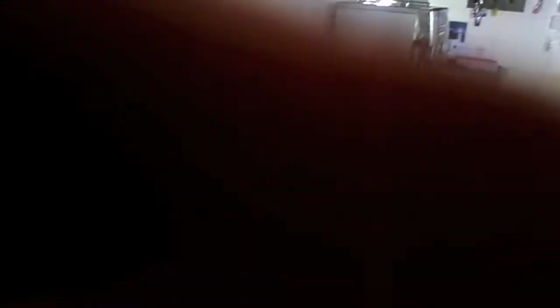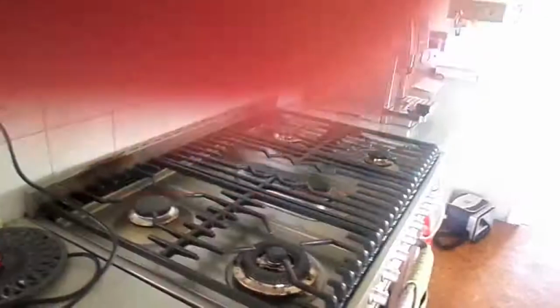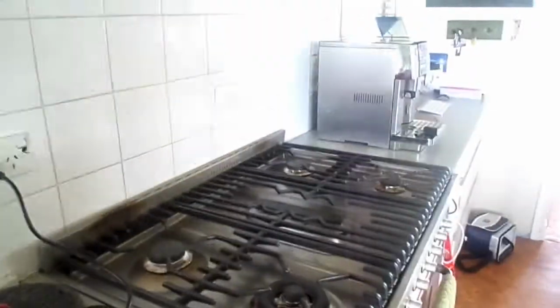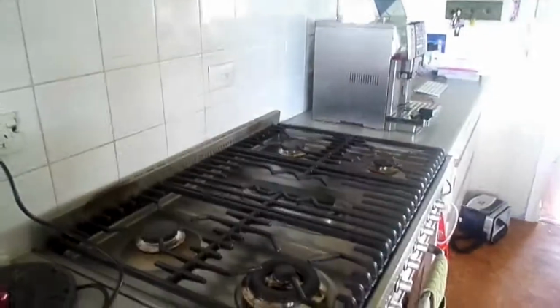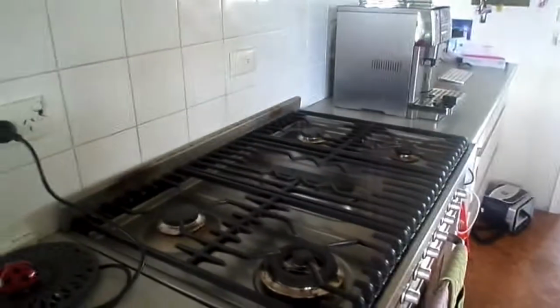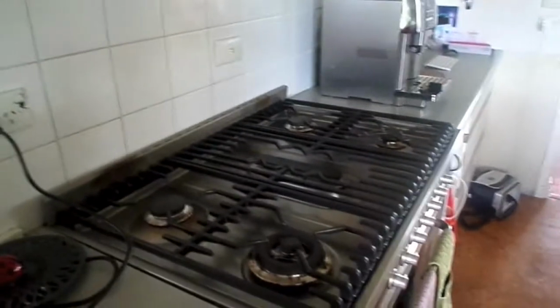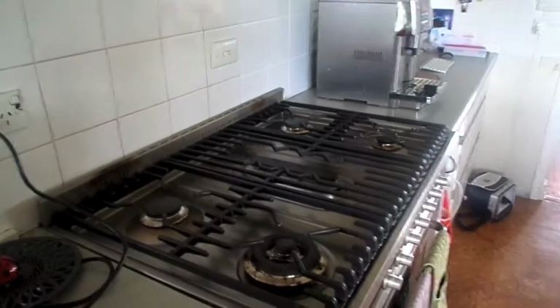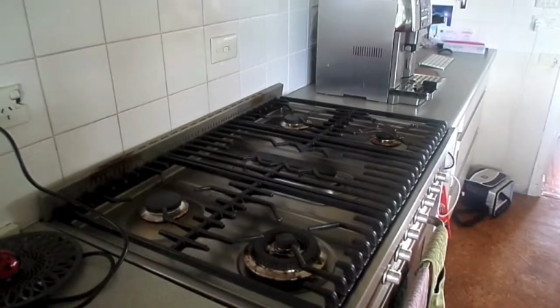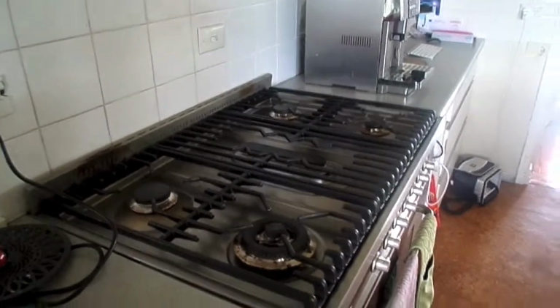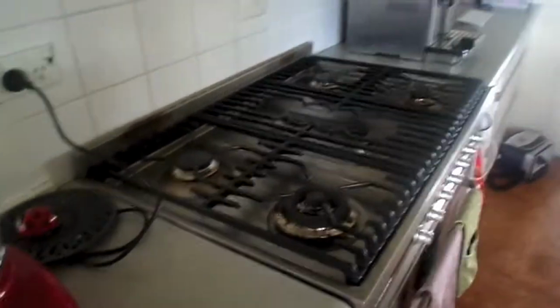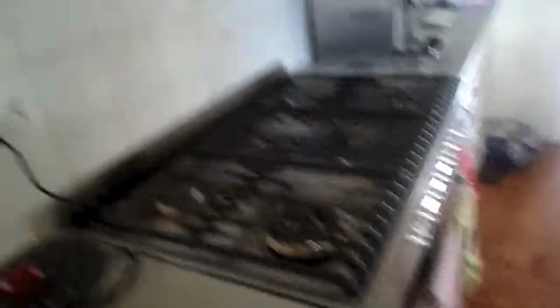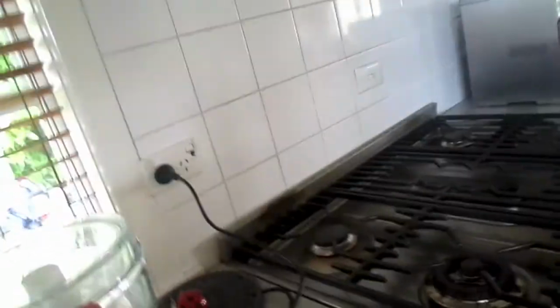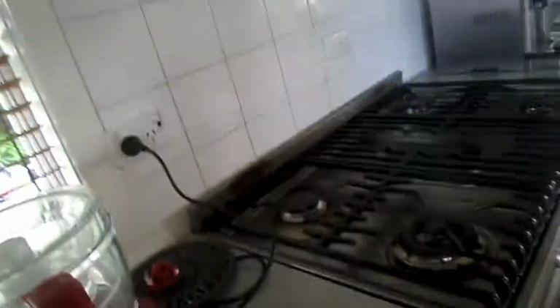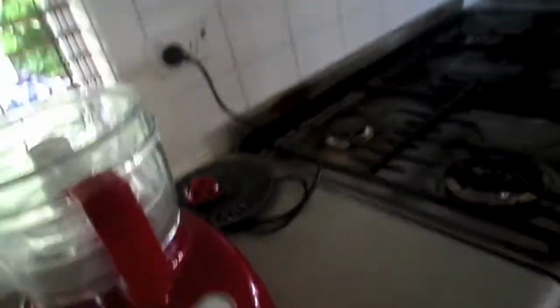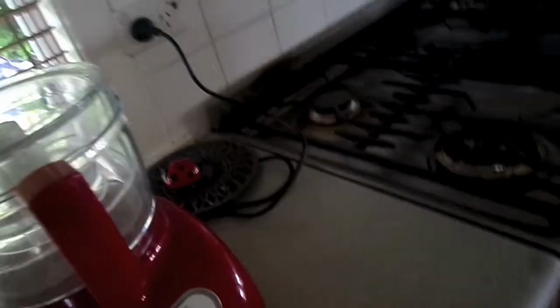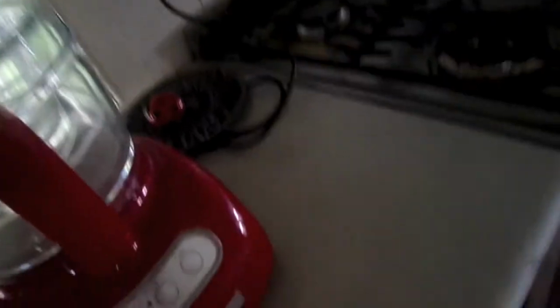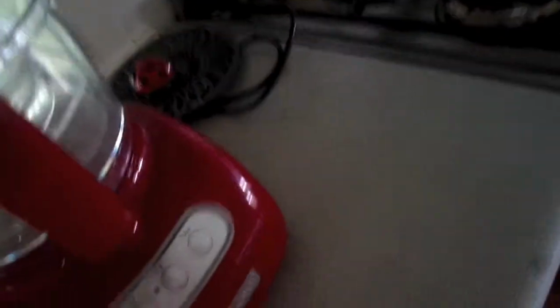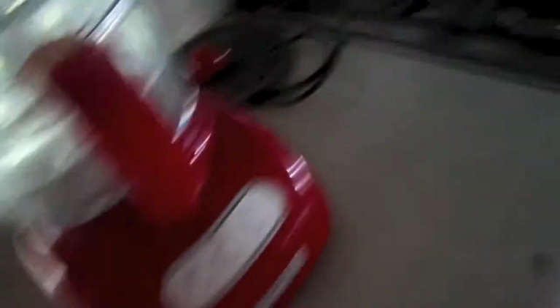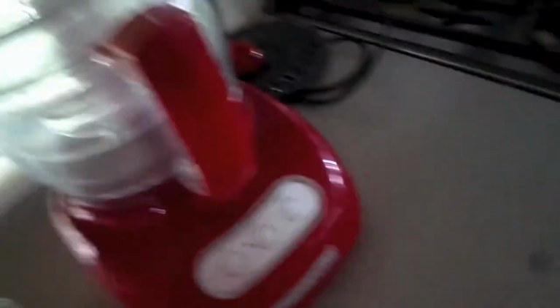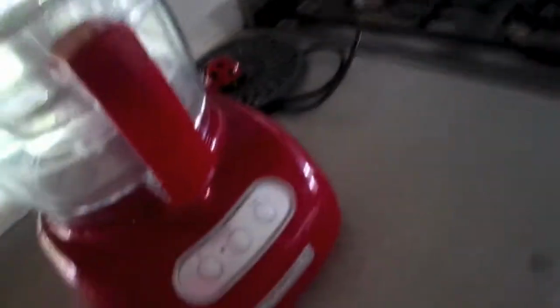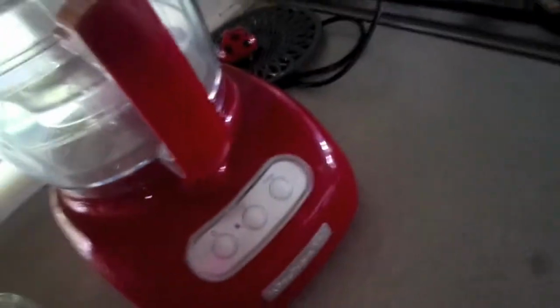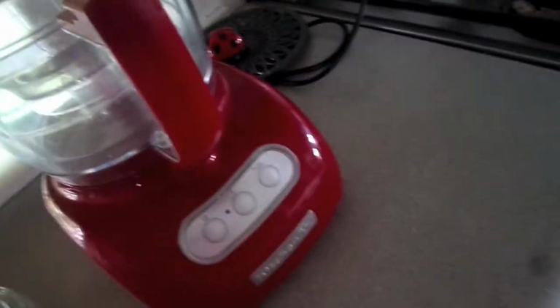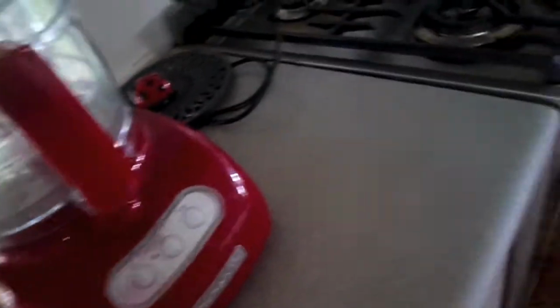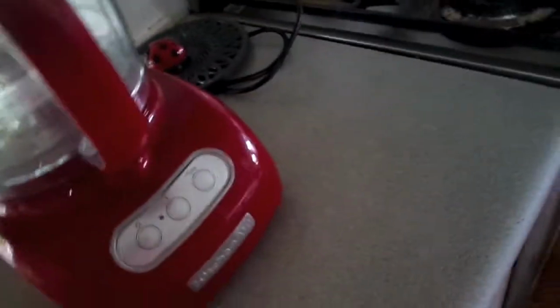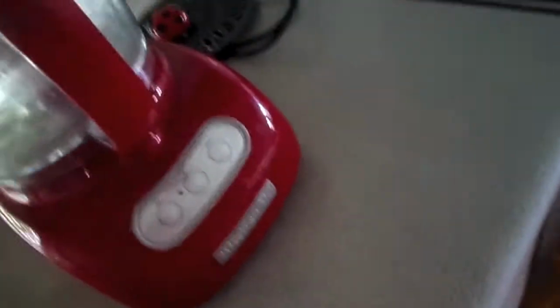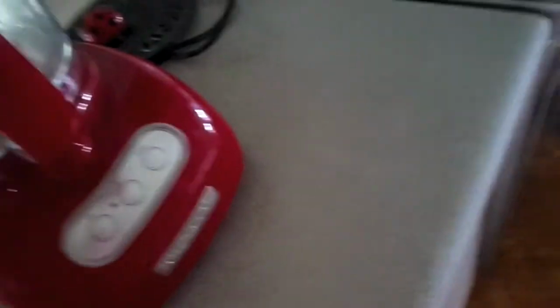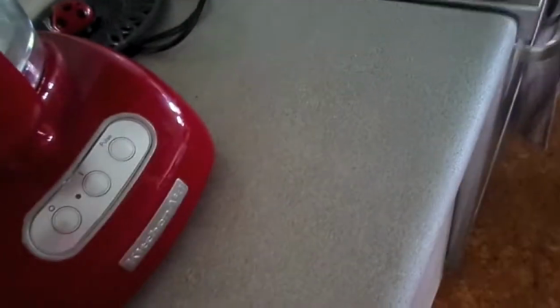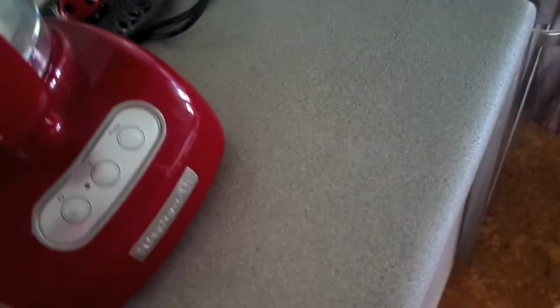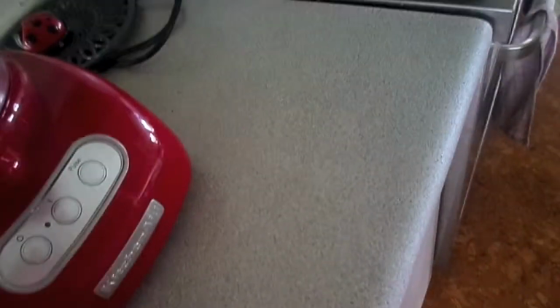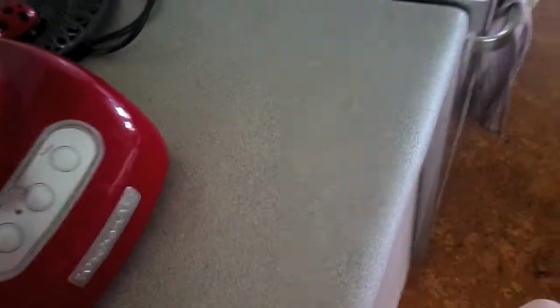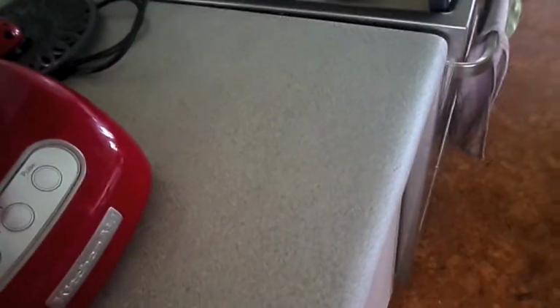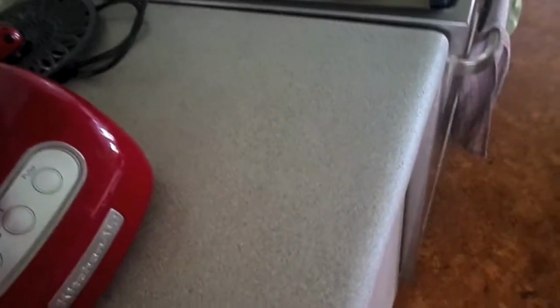Hi guys, it's me Katie Cakes at Five and today we're going to be making some homemade peanut butter. Store-bought peanut butter is full of preservatives and chemicals, so let's get started.